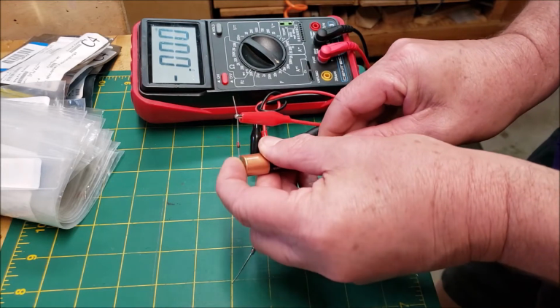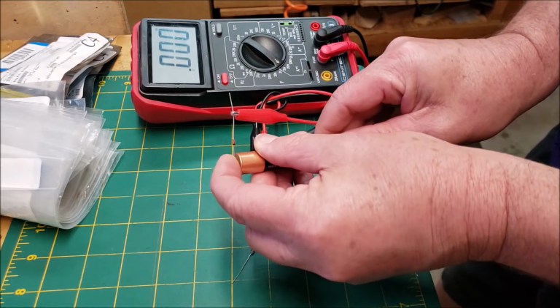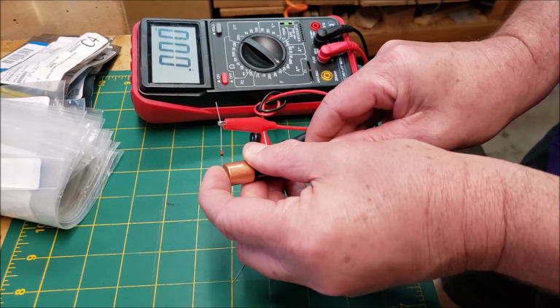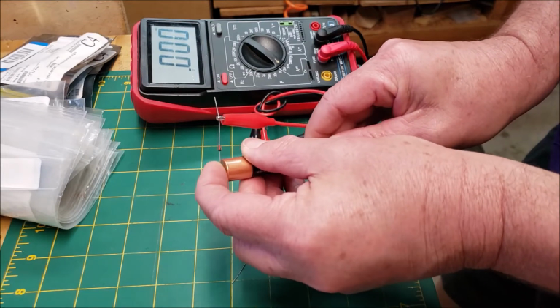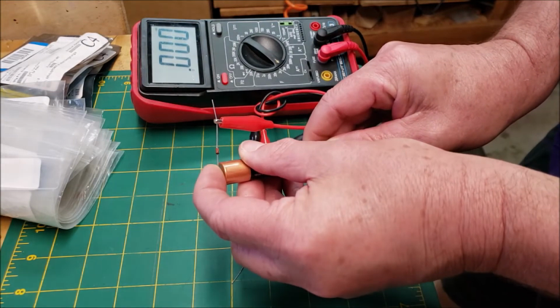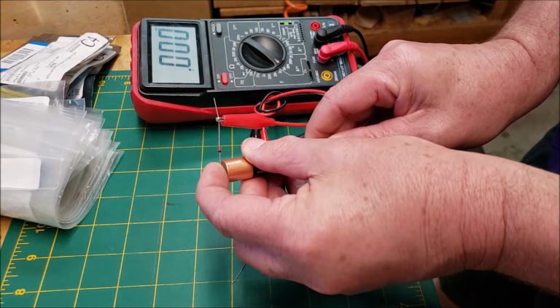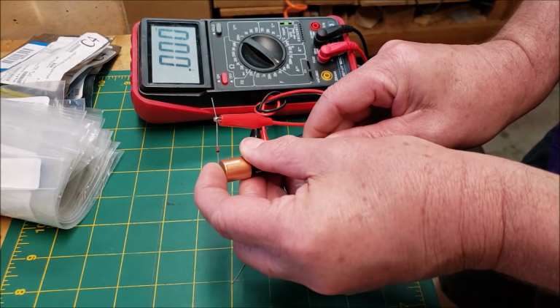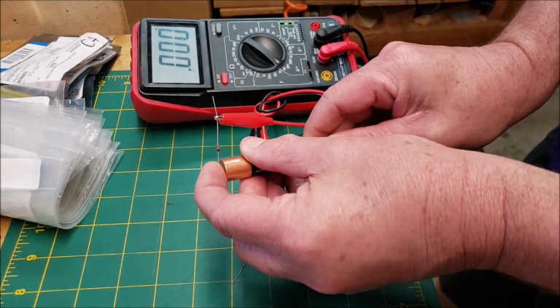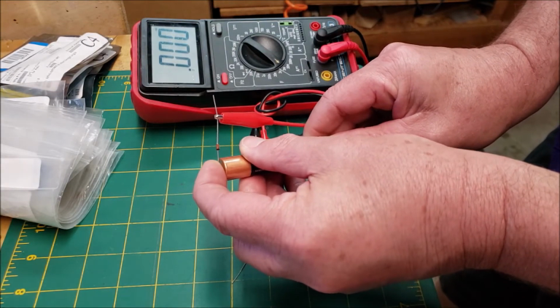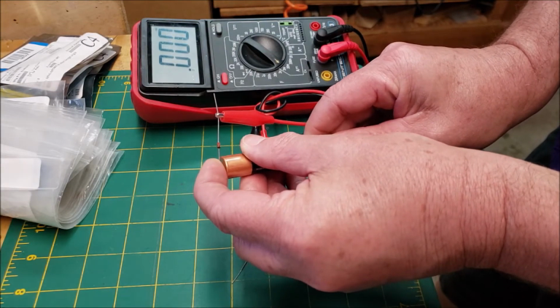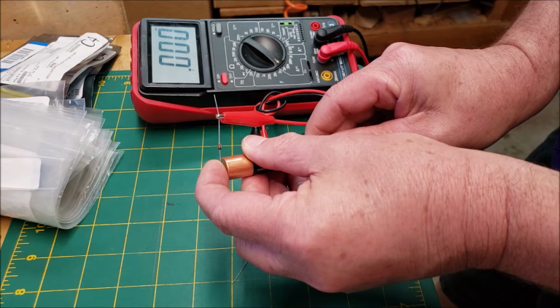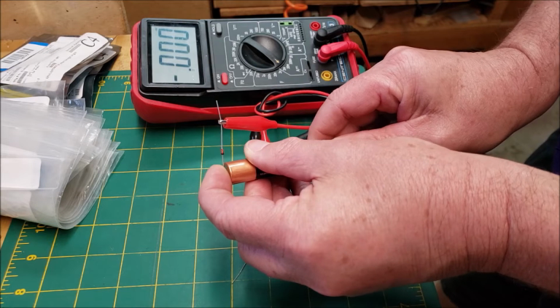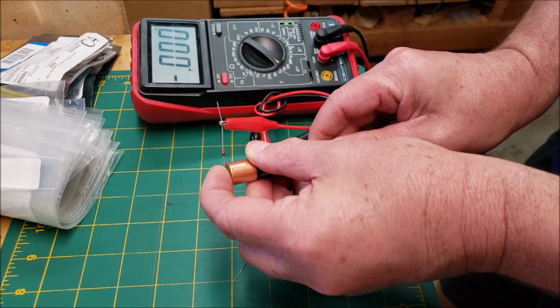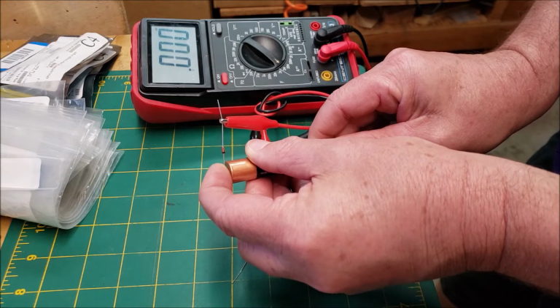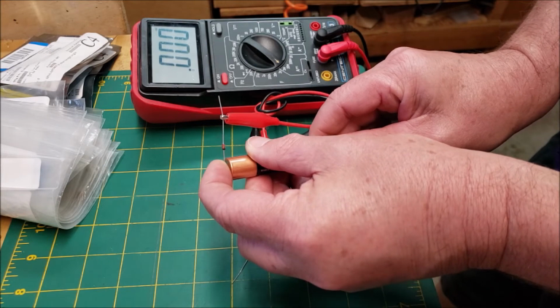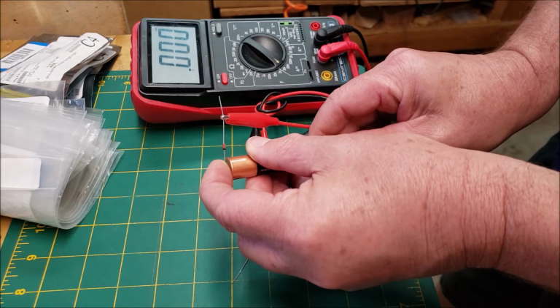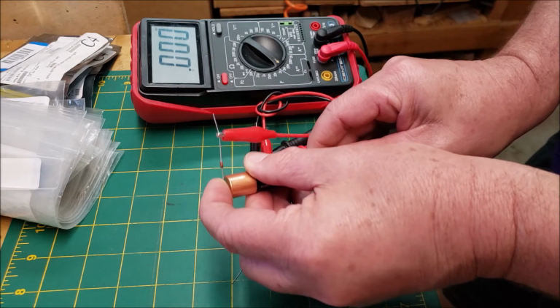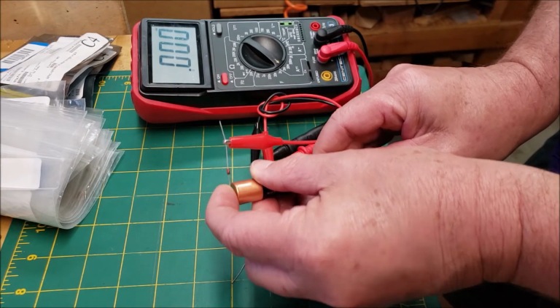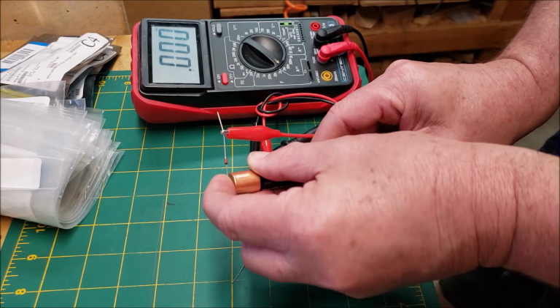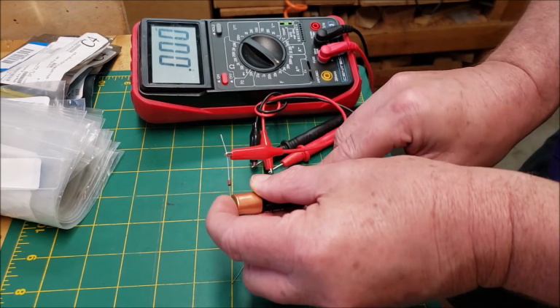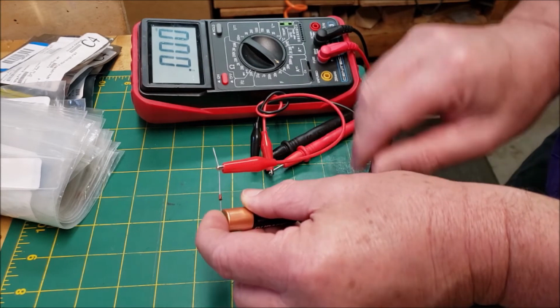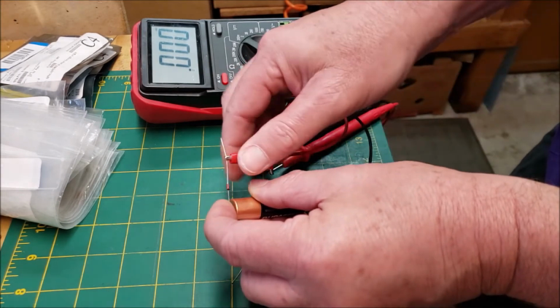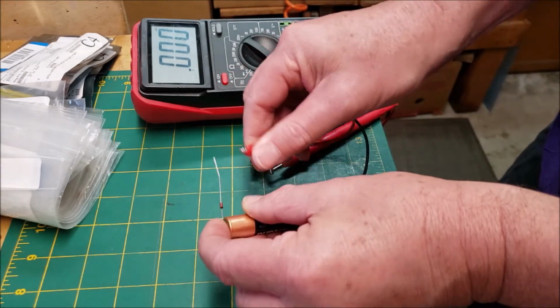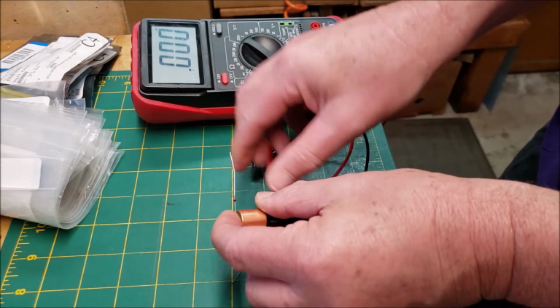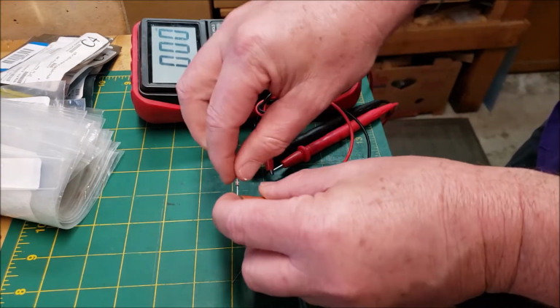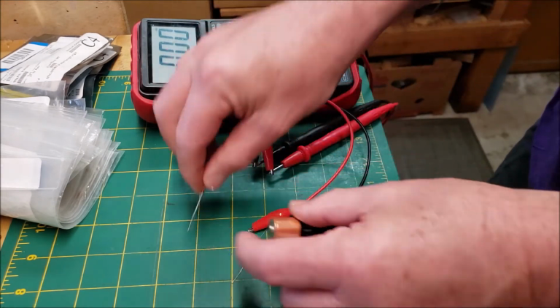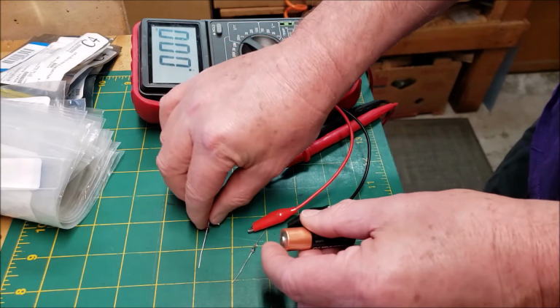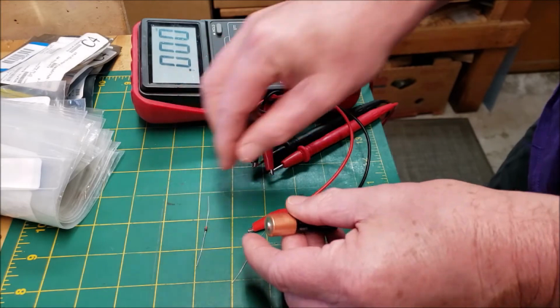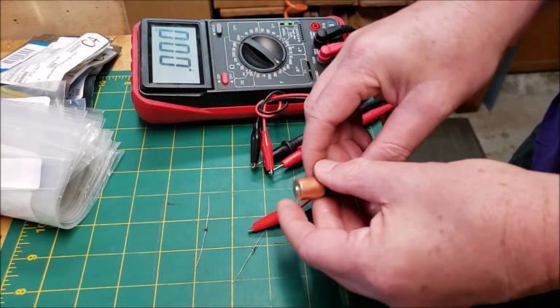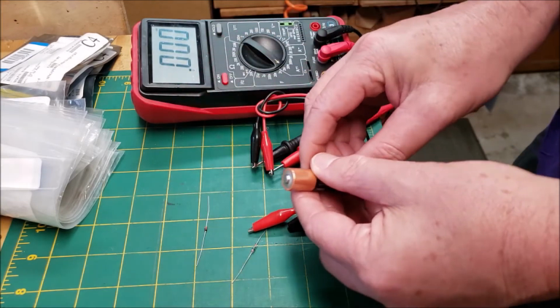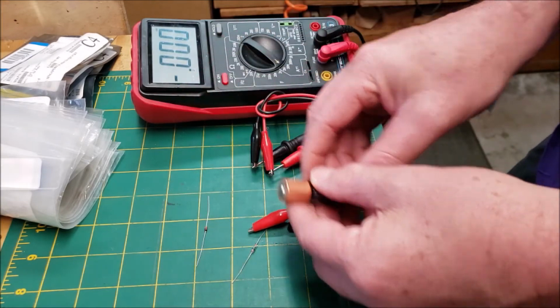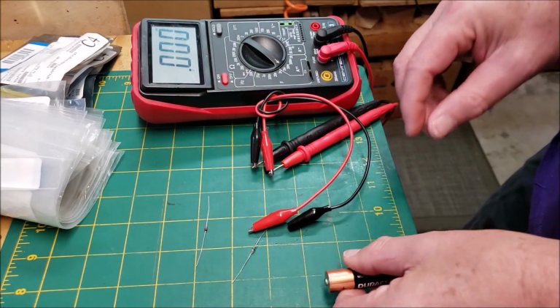This is a modern Schottky diode that's masquerading as a germanium diode. This is a fake. So this is a pretty easy way to tell if your diodes are germanium or Schottky's.